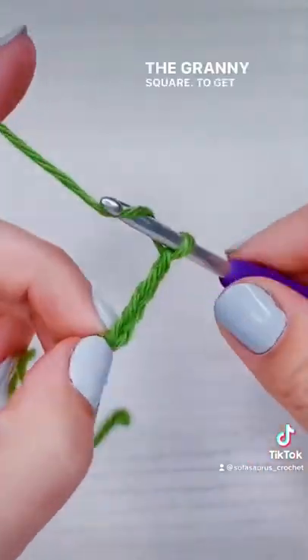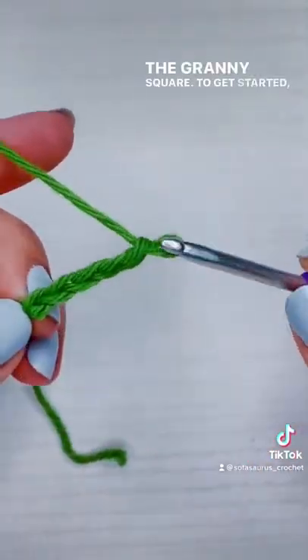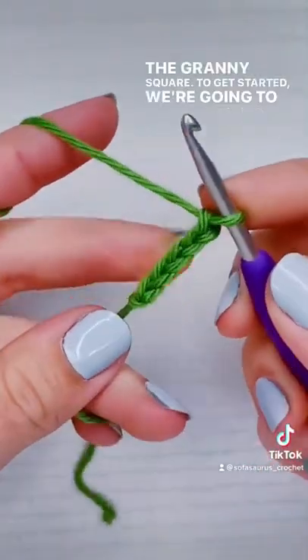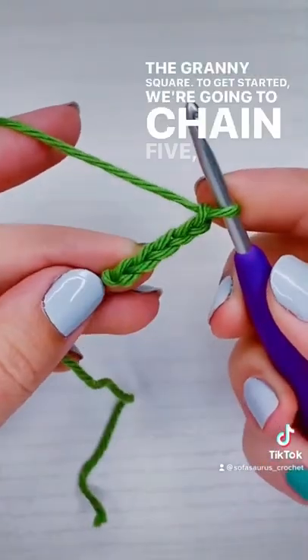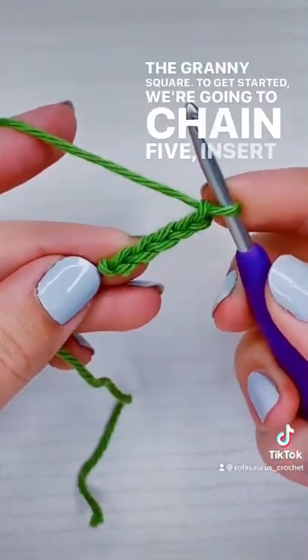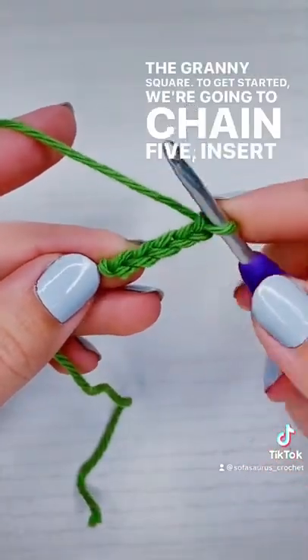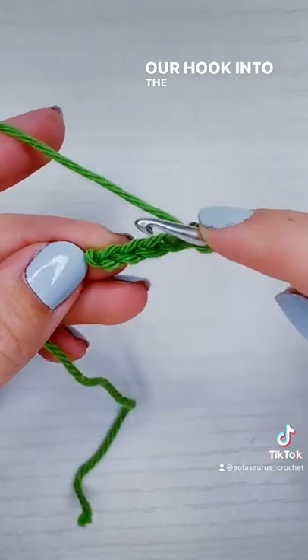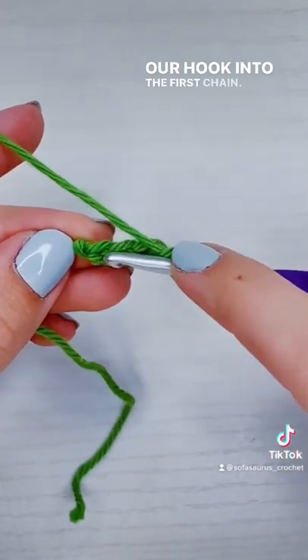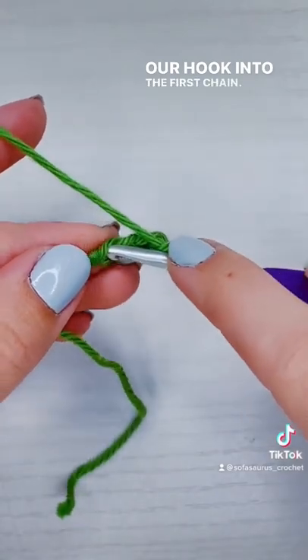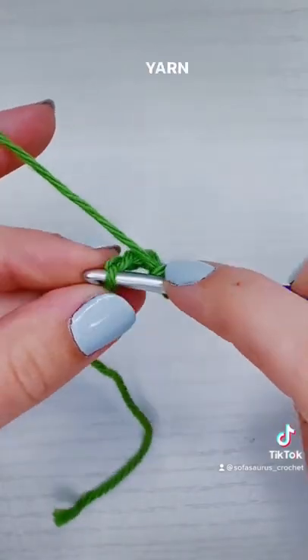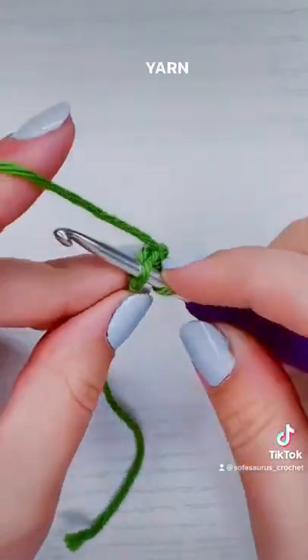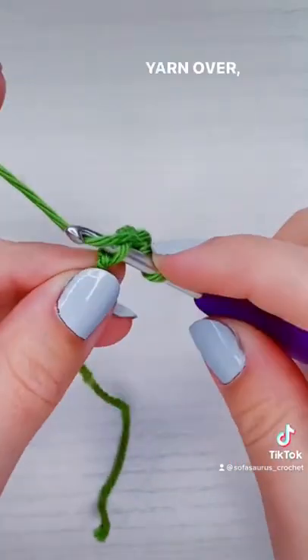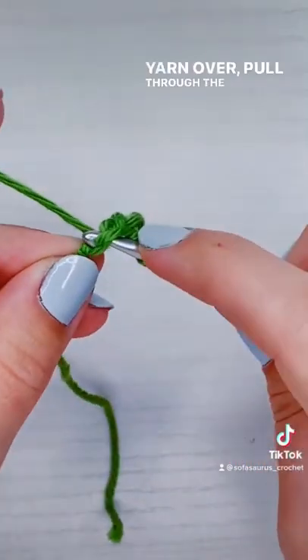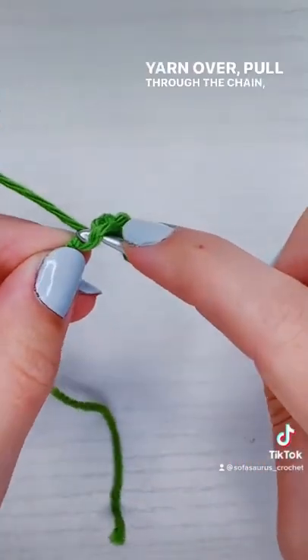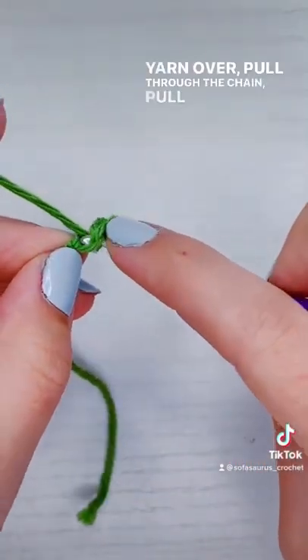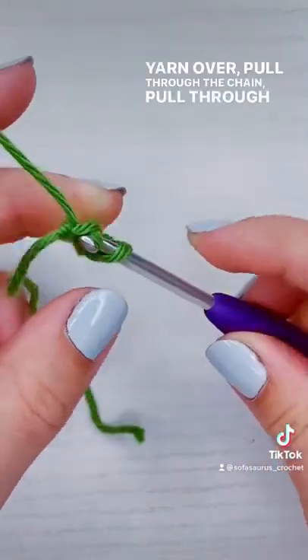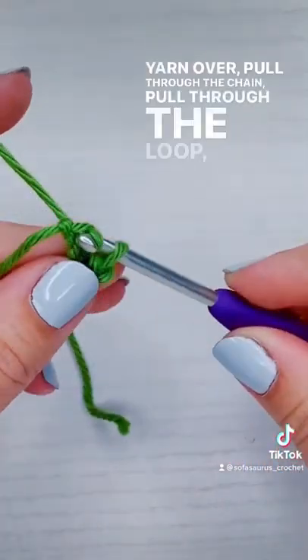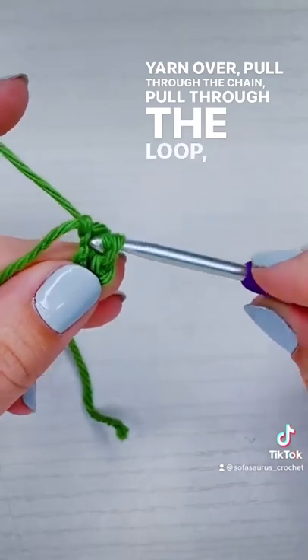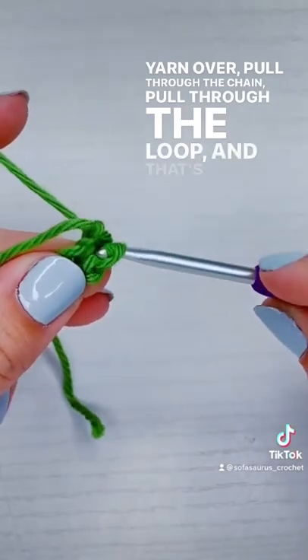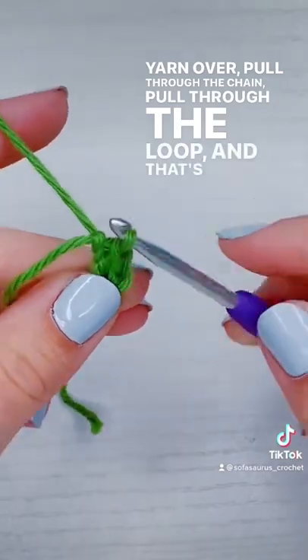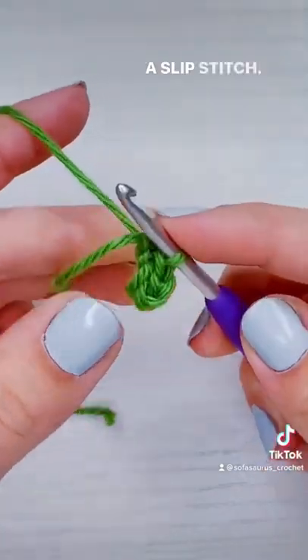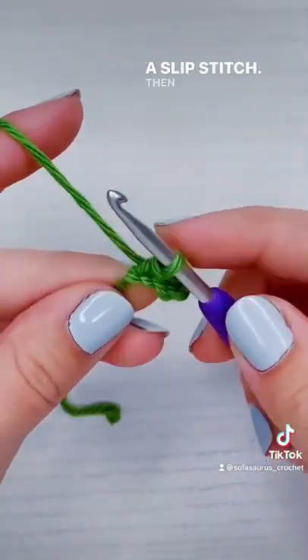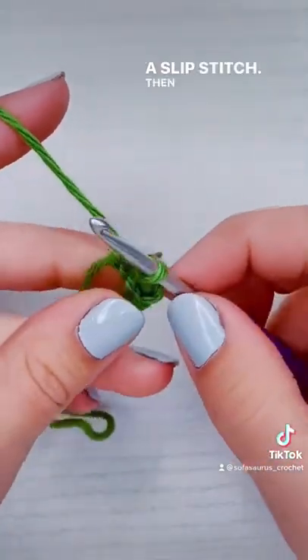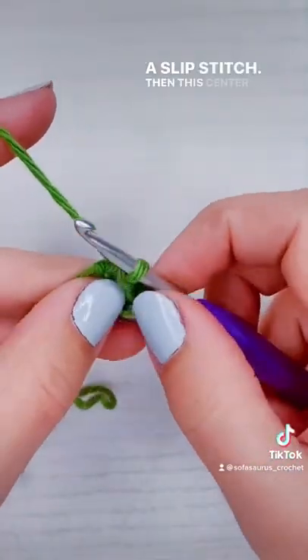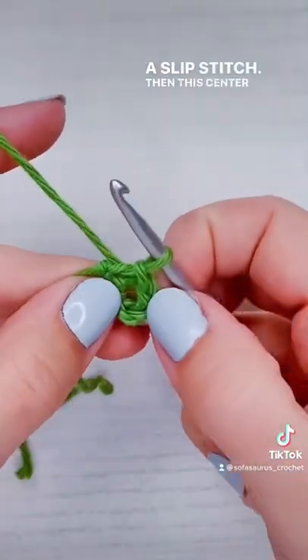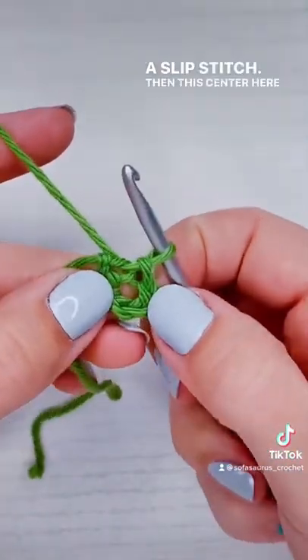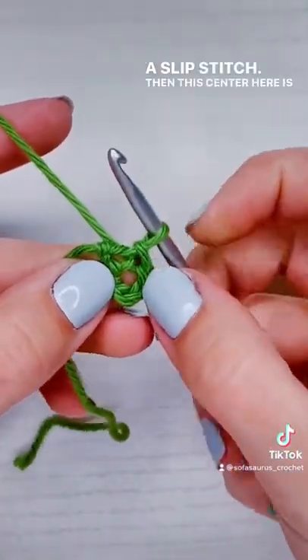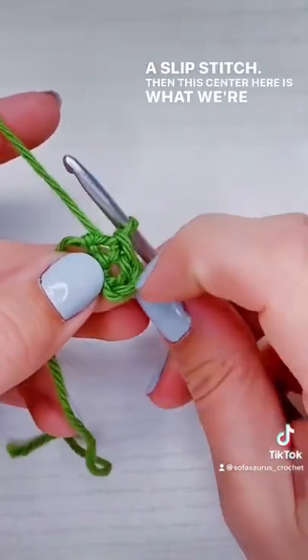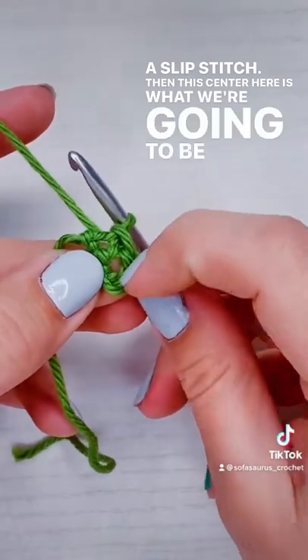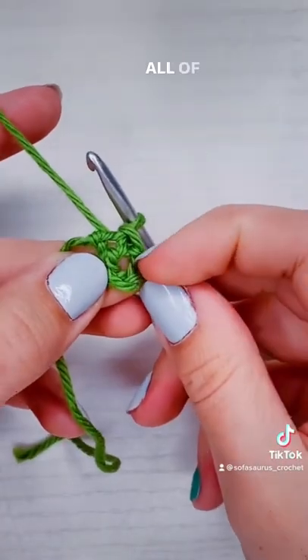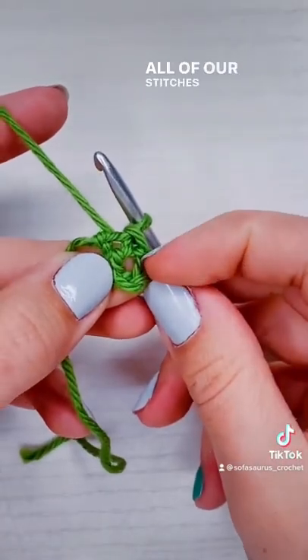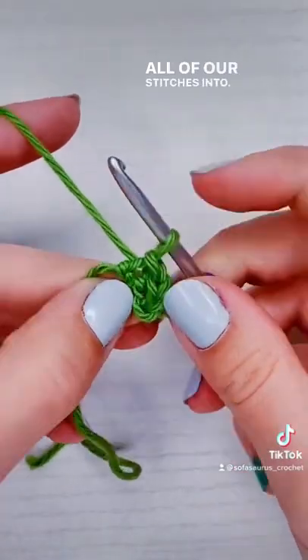To get started, we're going to chain five, insert our hook into the first chain, yarn over, pull through the chain, pull through the loop — and that's a slip stitch. This center here is what we're going to be putting all of our stitches into.